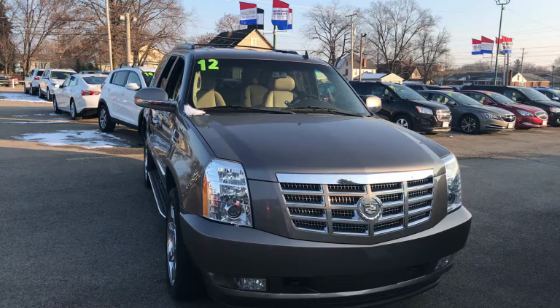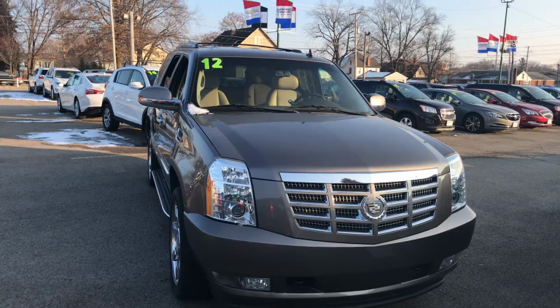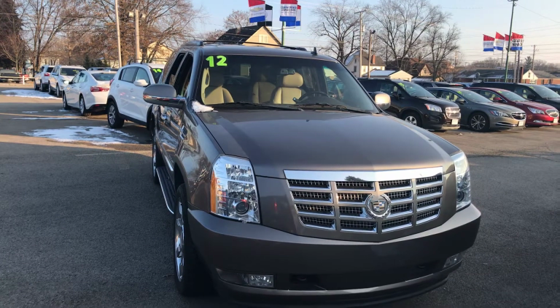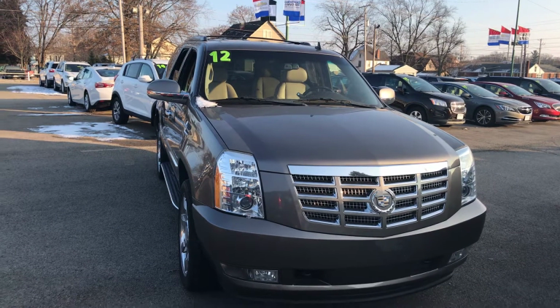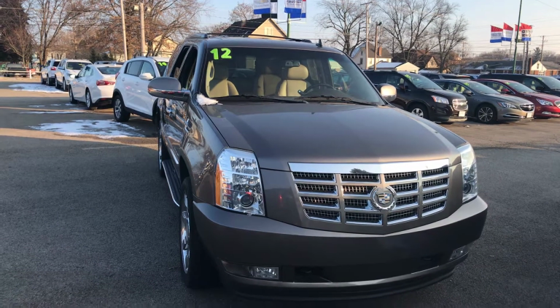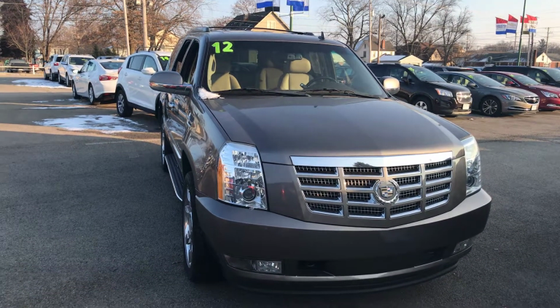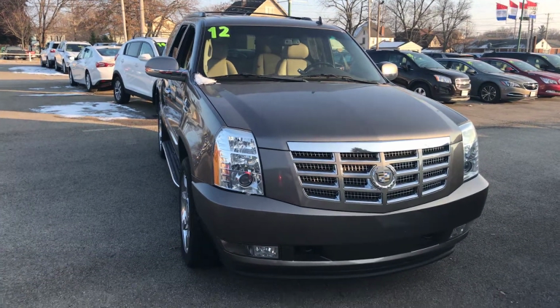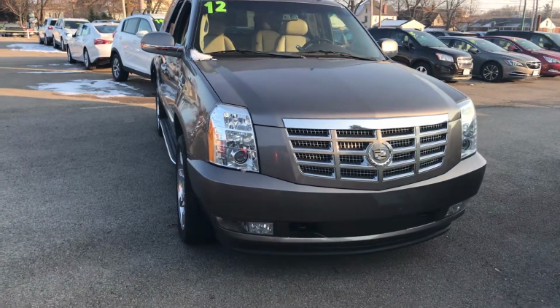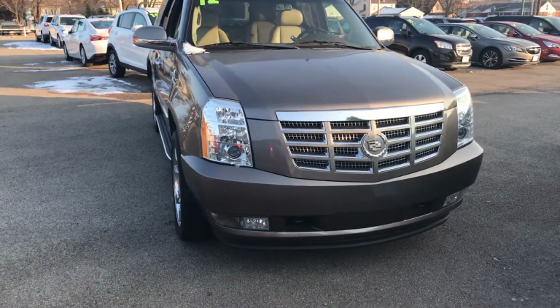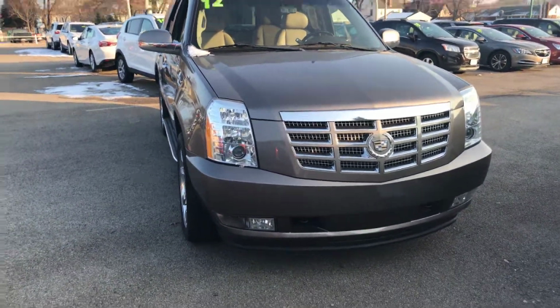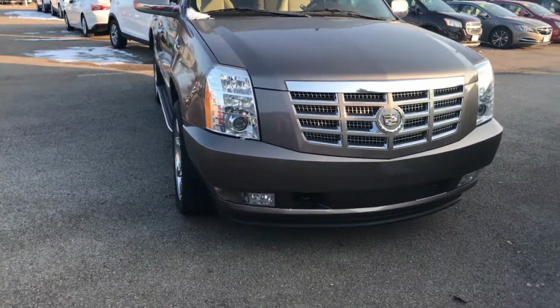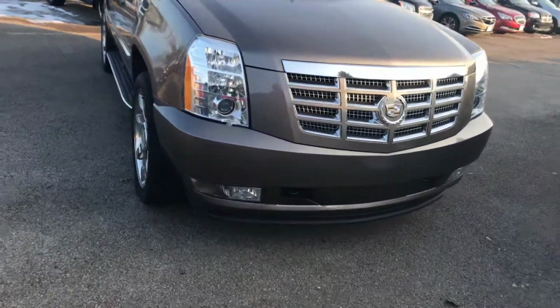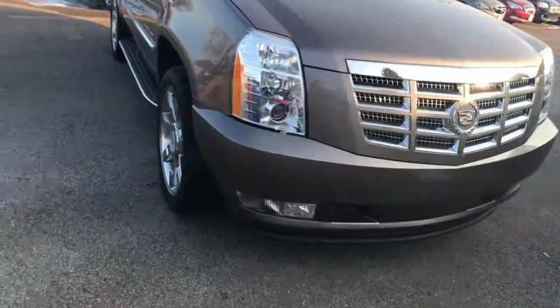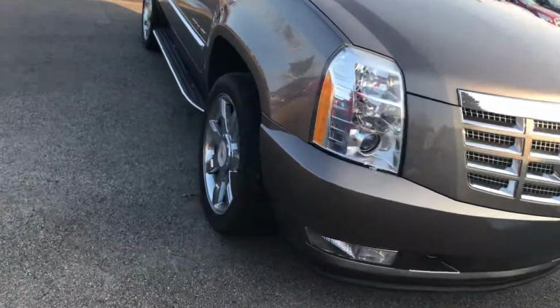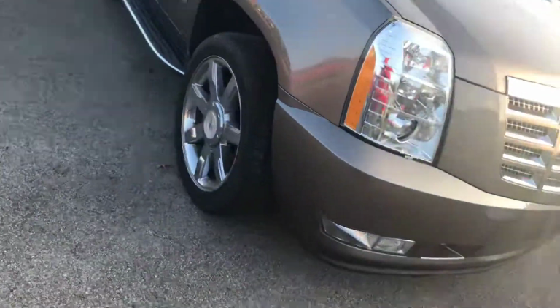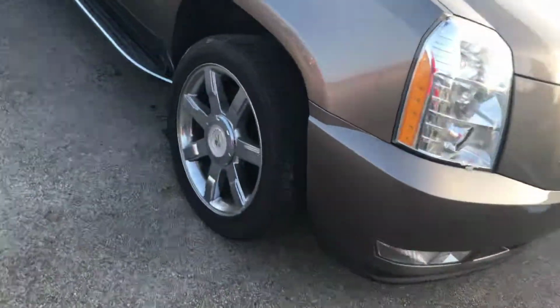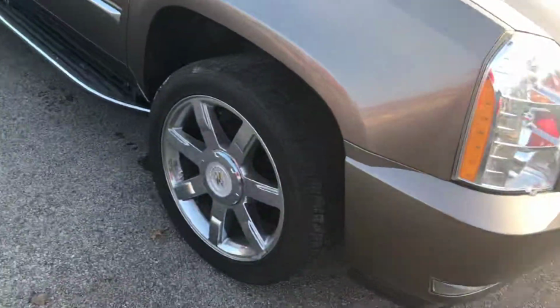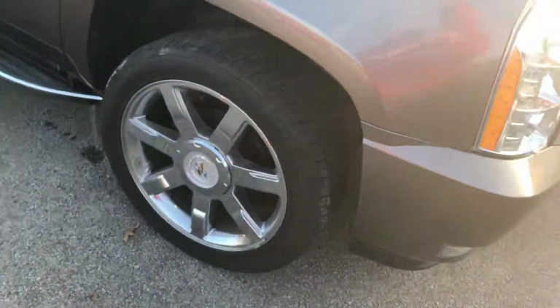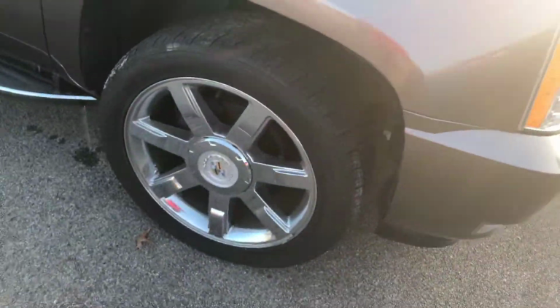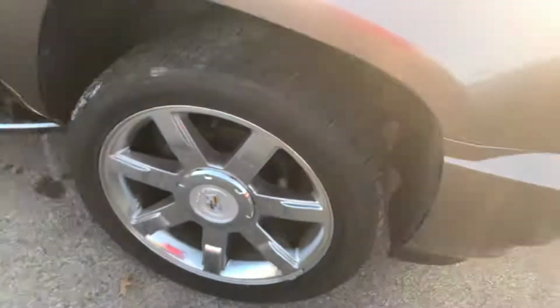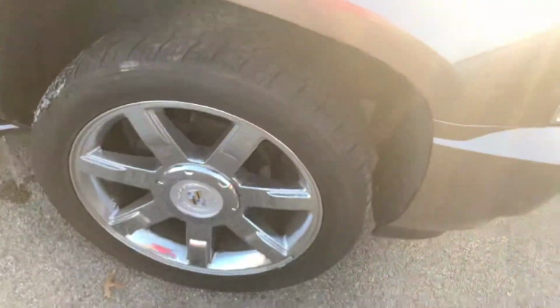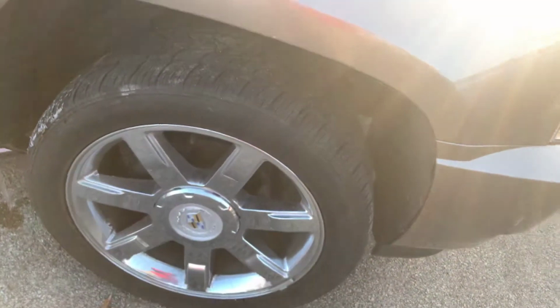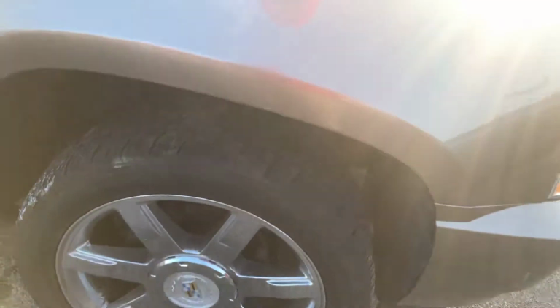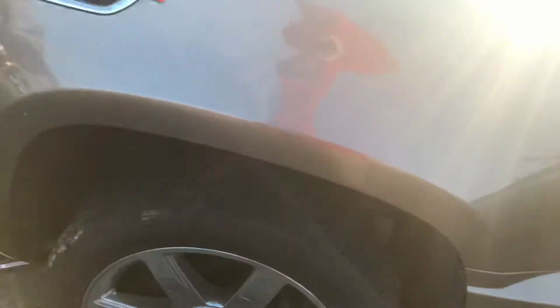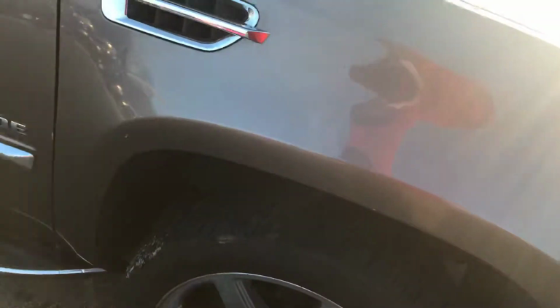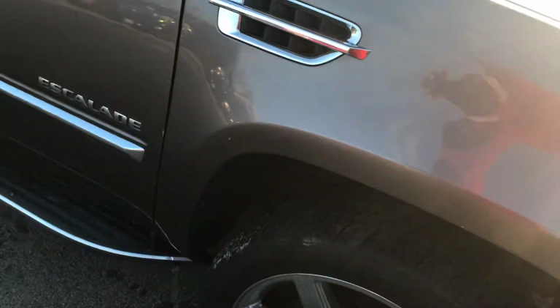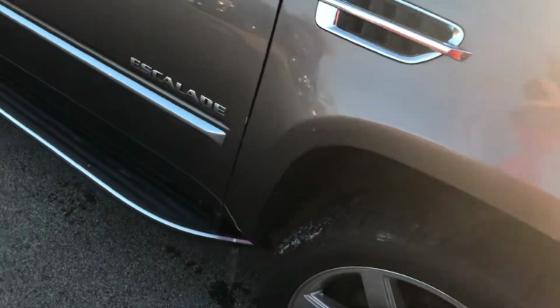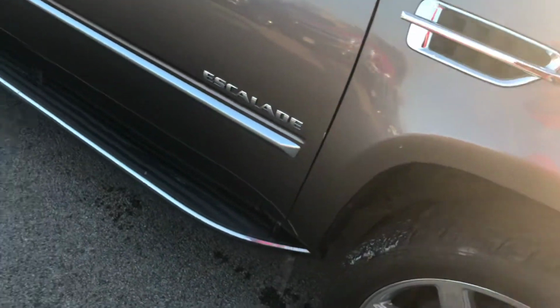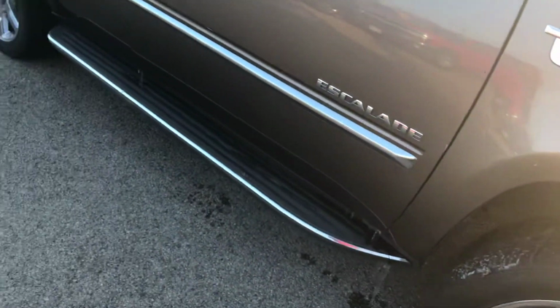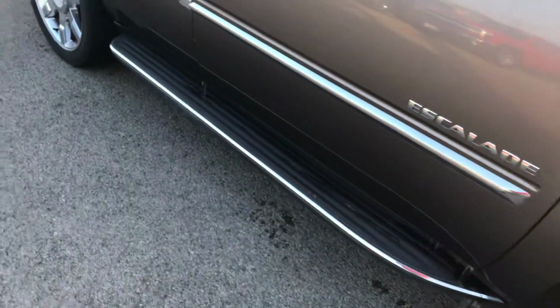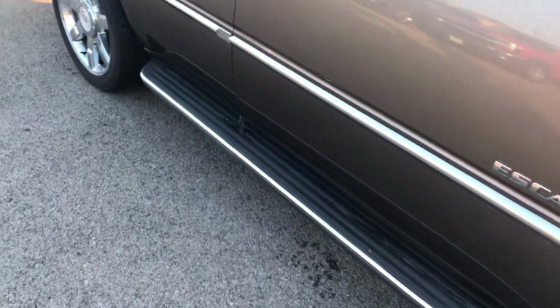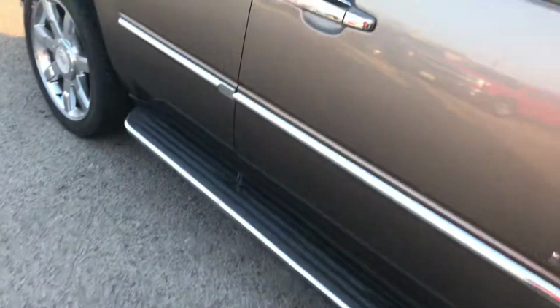It's a 2012 Escalade. Integrated fog lights. Large chrome wheels. Excellent tire. Running boards.